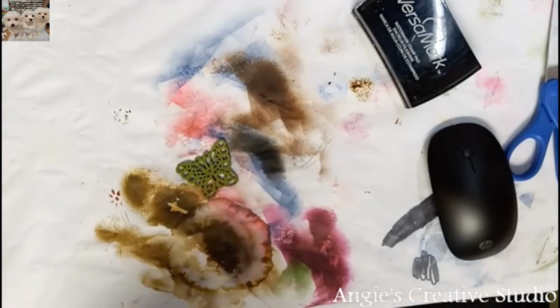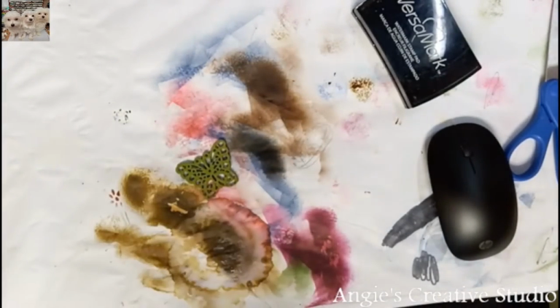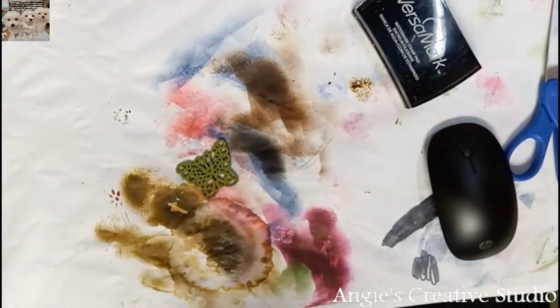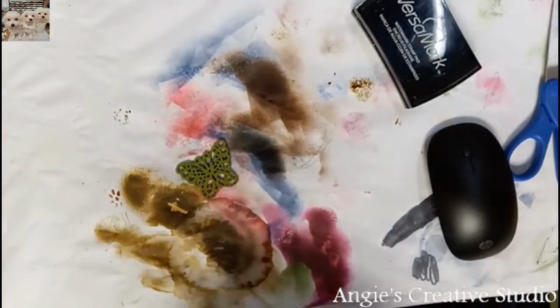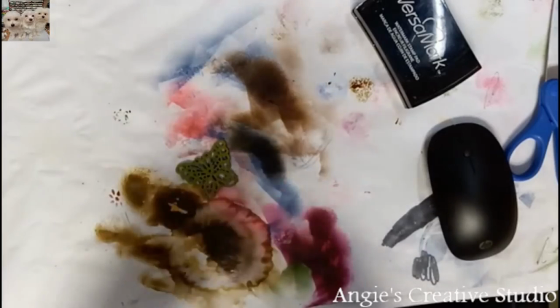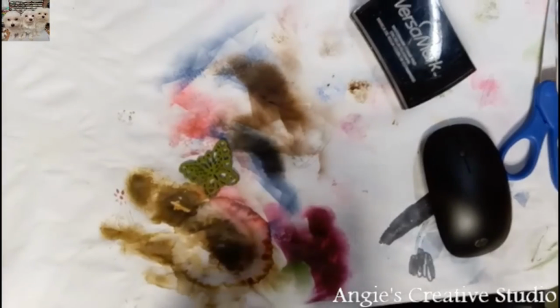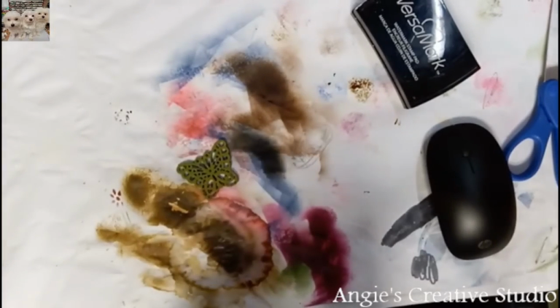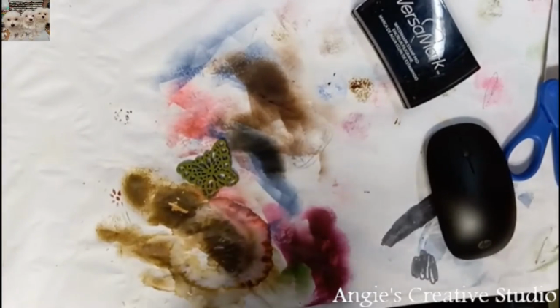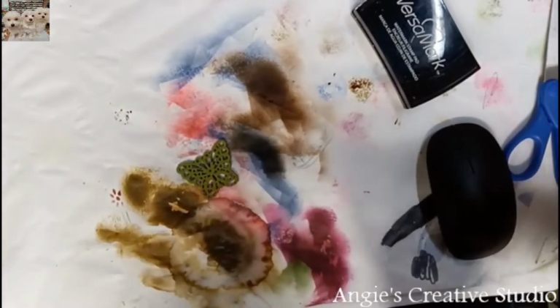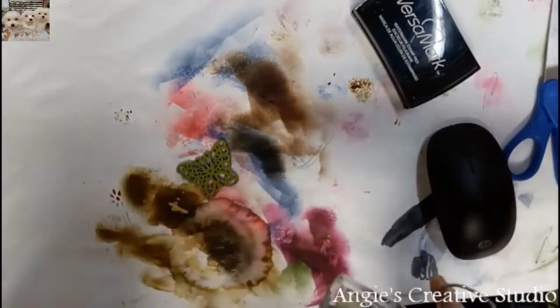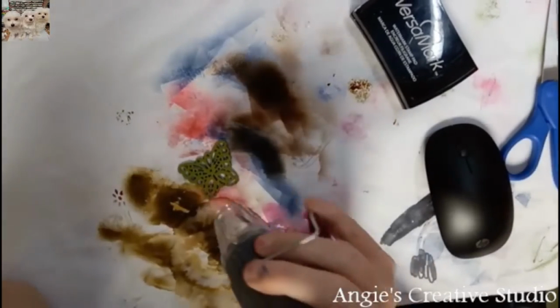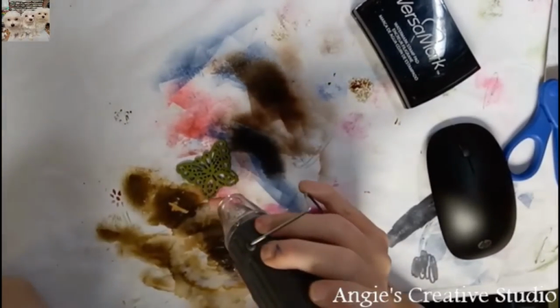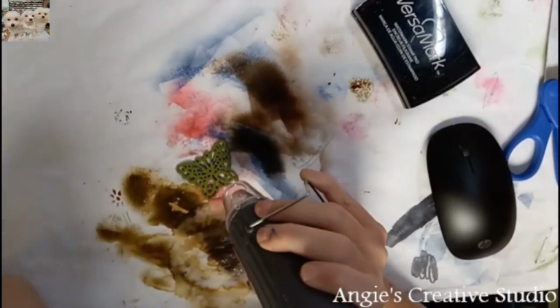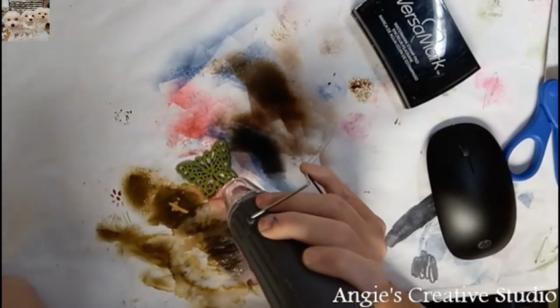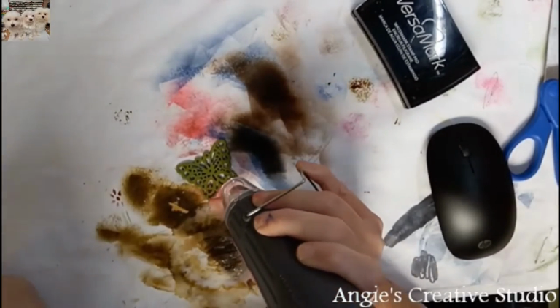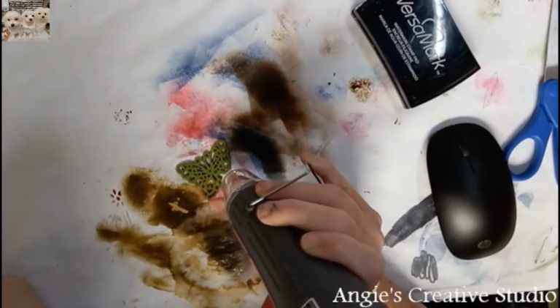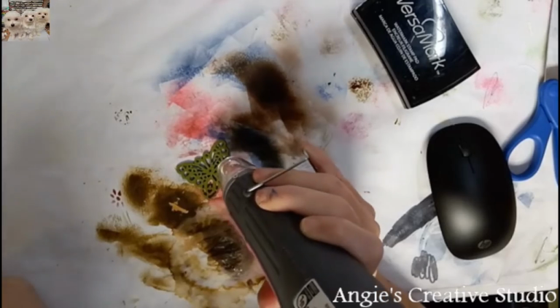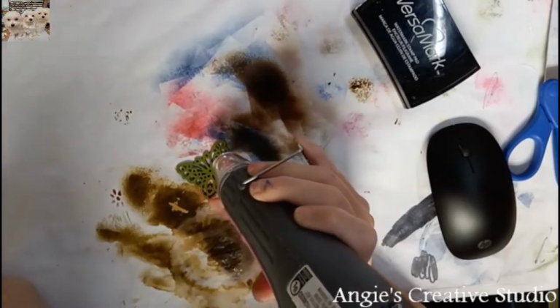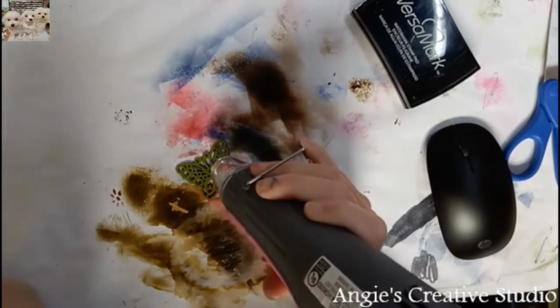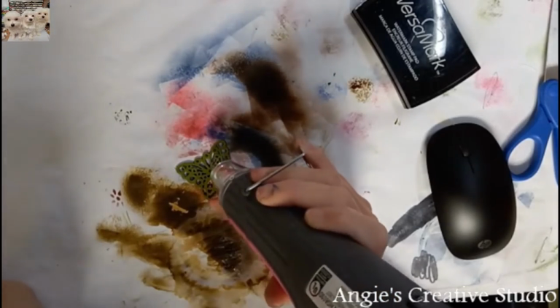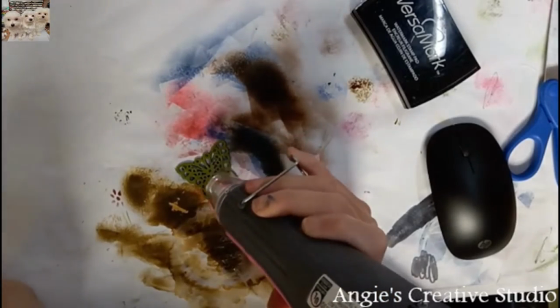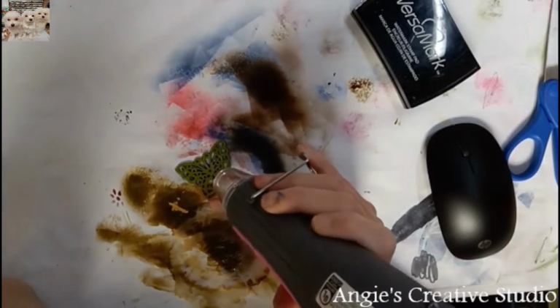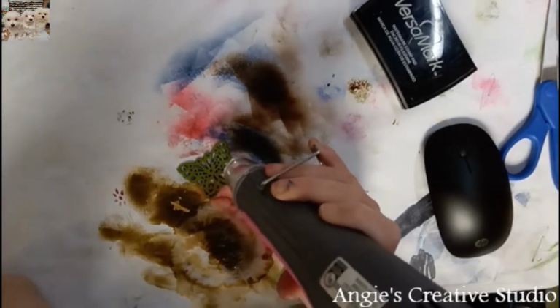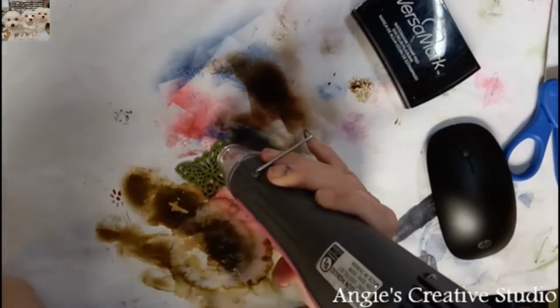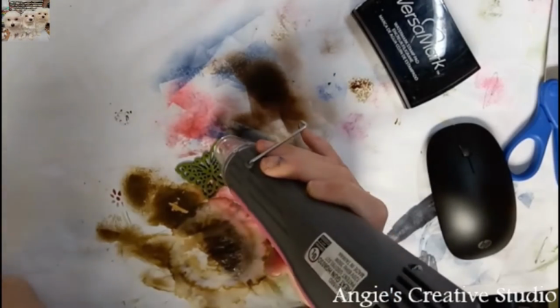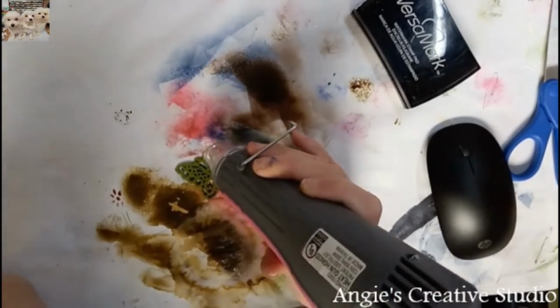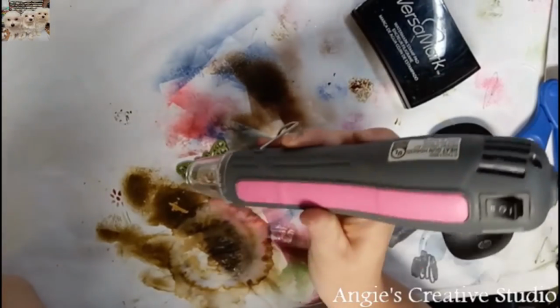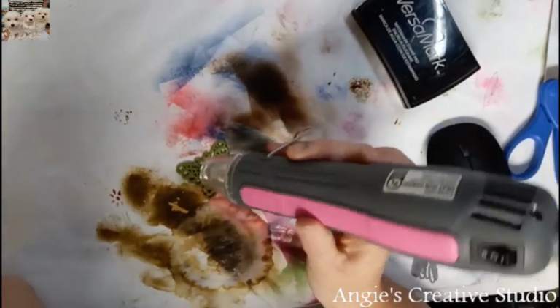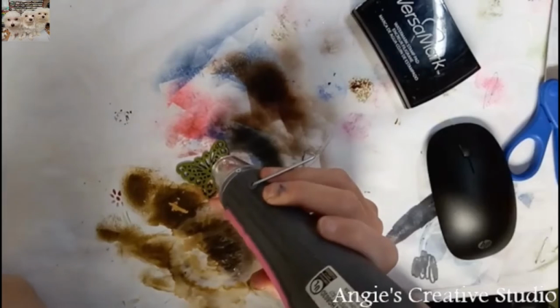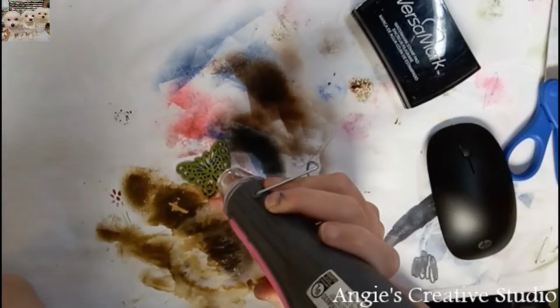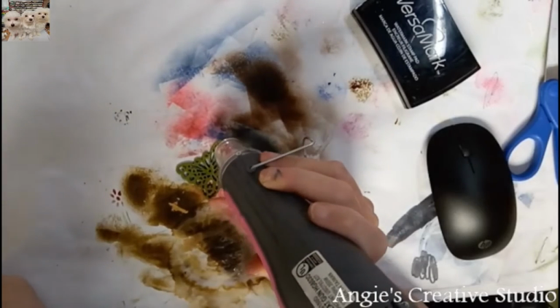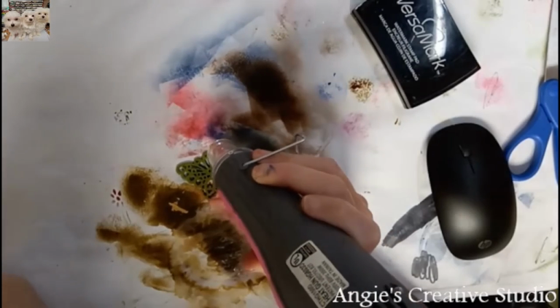And then I'm taking the heat gun and I'm putting this on high. You can use — this is the only one I've ever seen that has two settings.